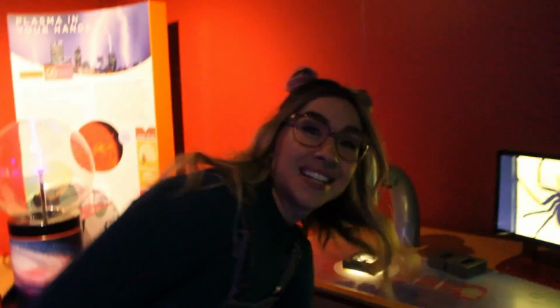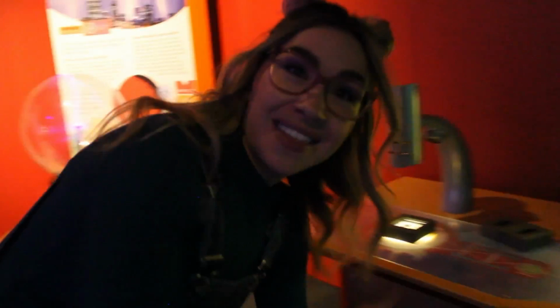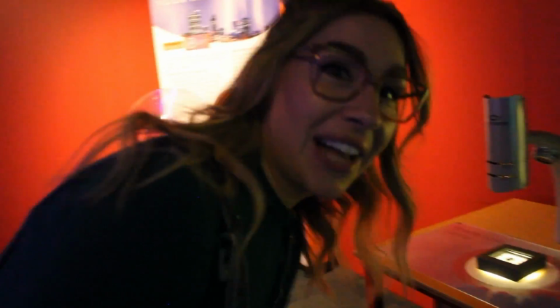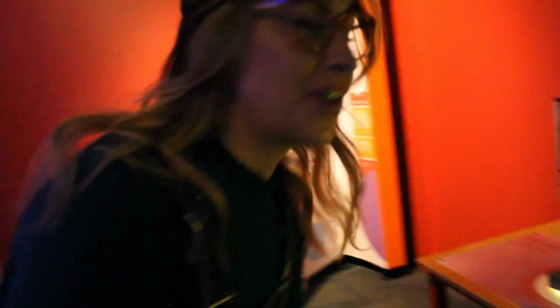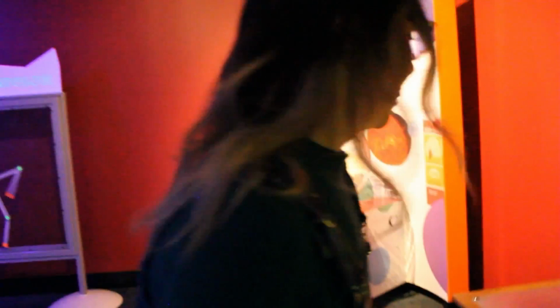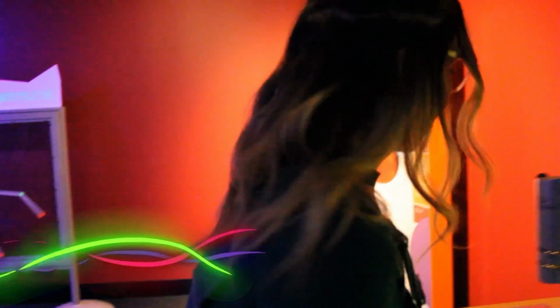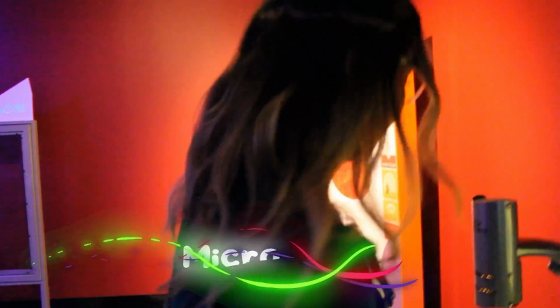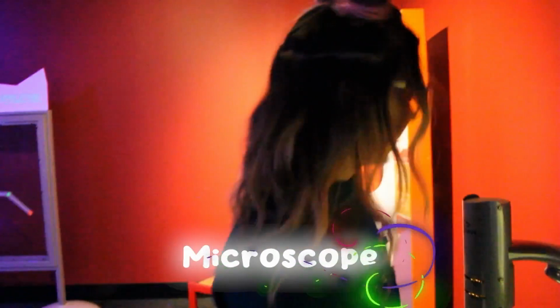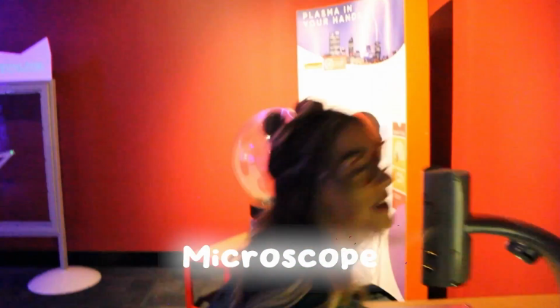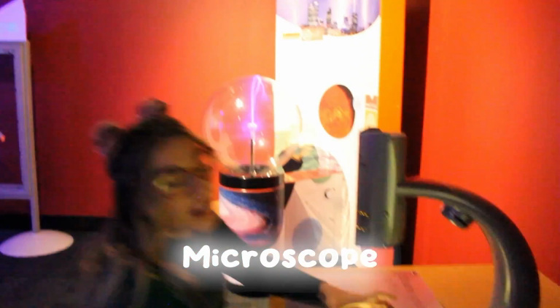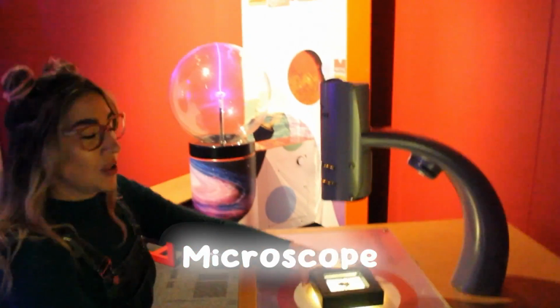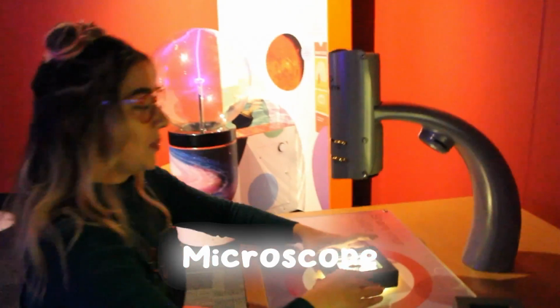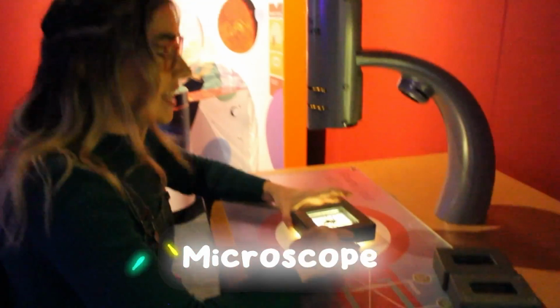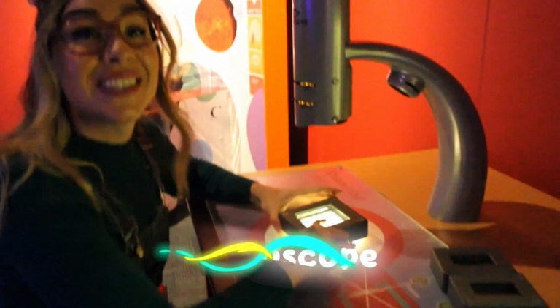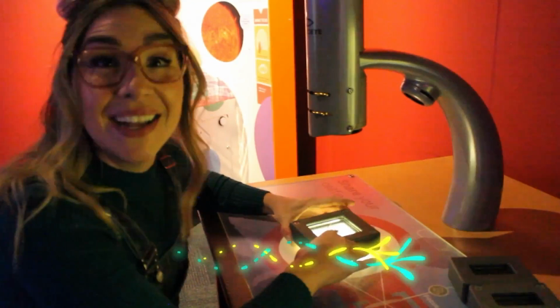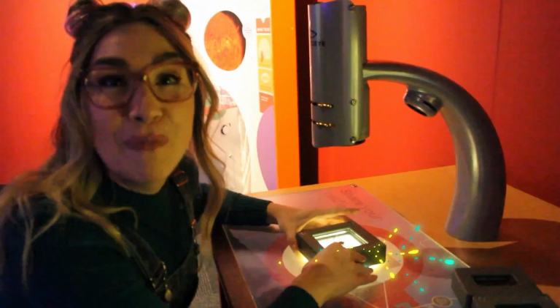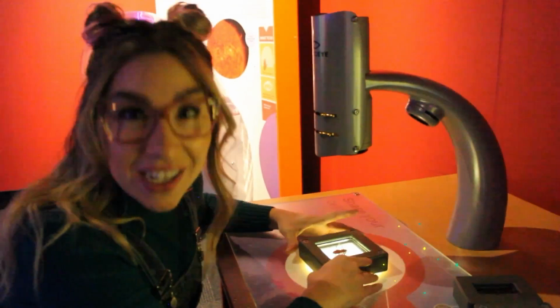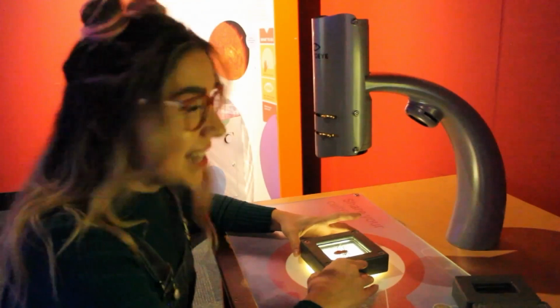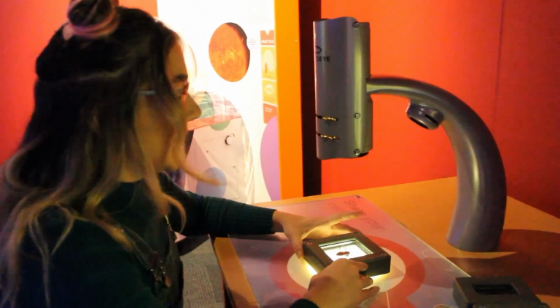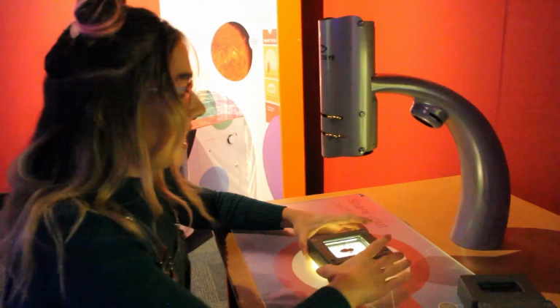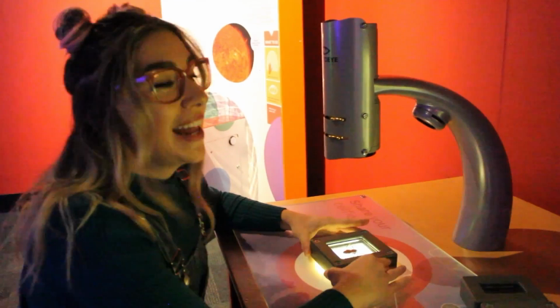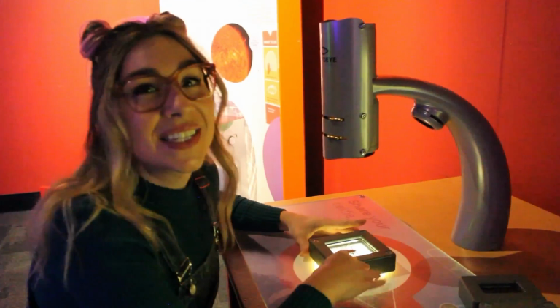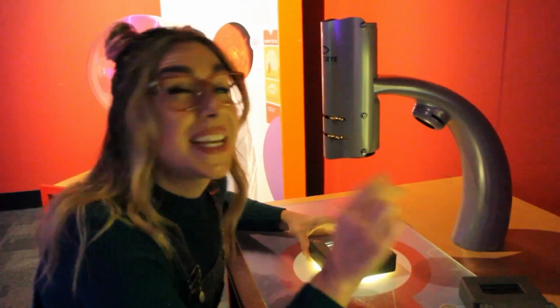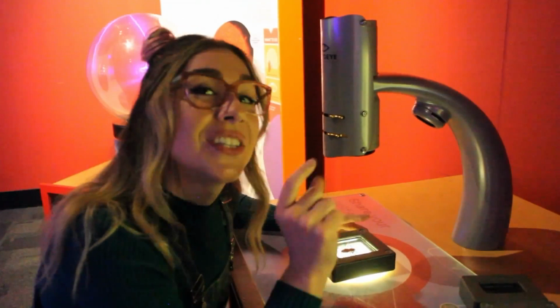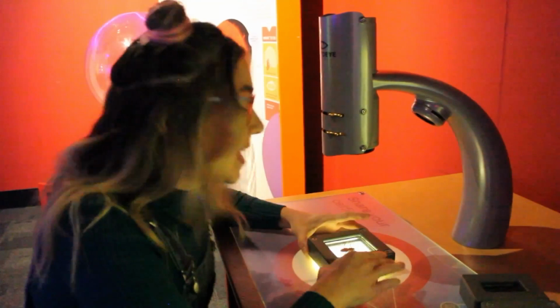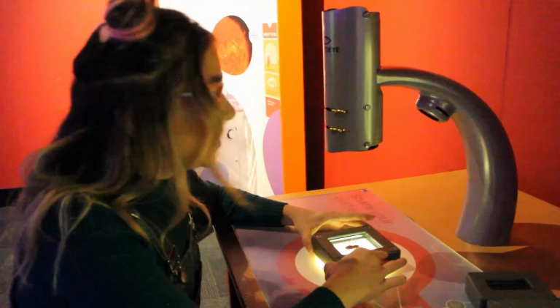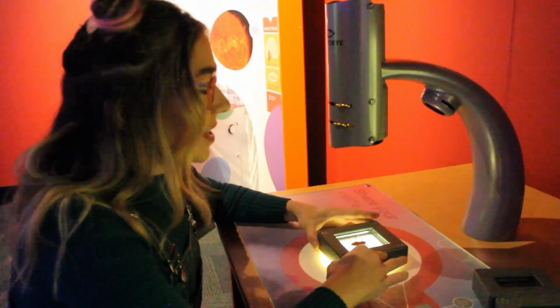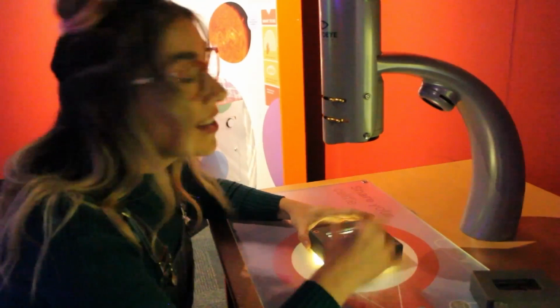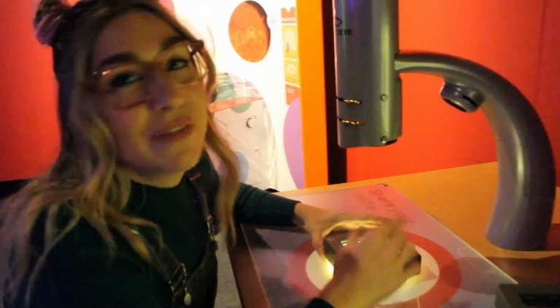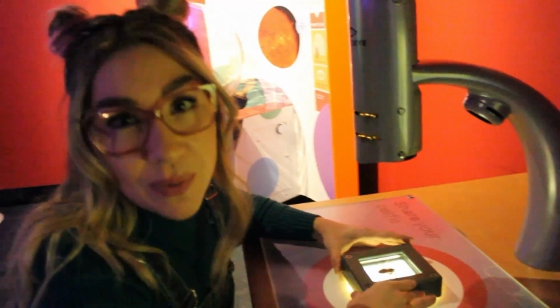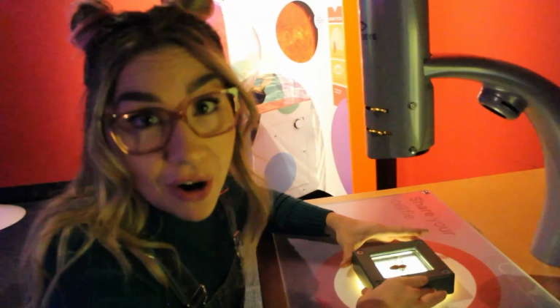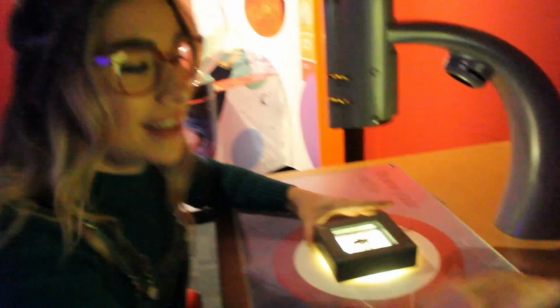Check out this microscope. We can put these slides of bugs under here and it helps us to see tiny objects that we can't see very well with our own eyes.